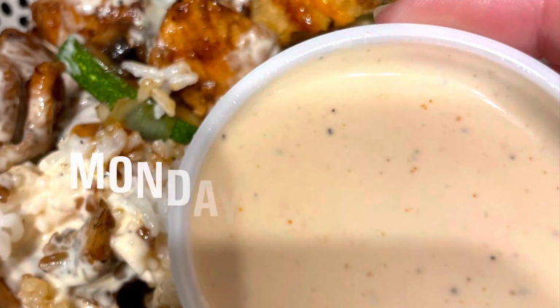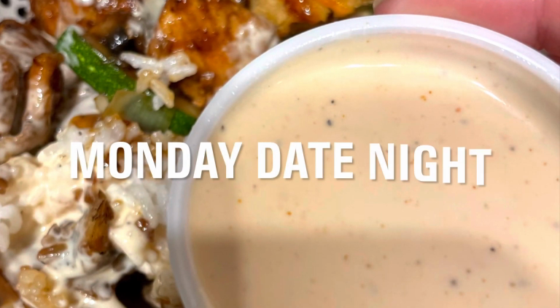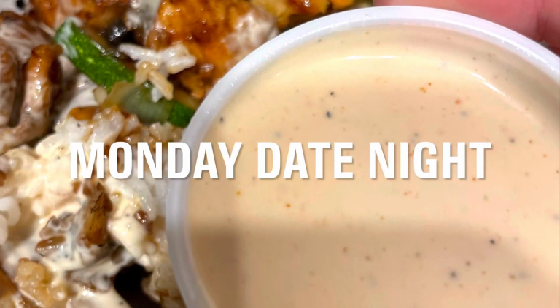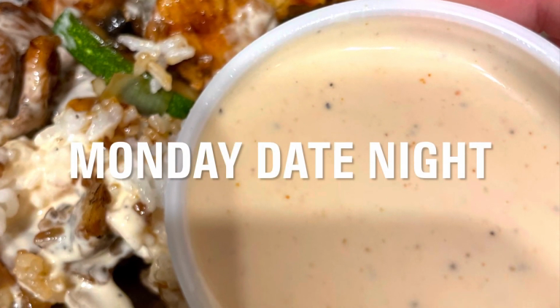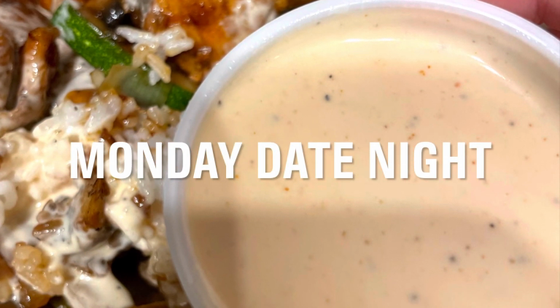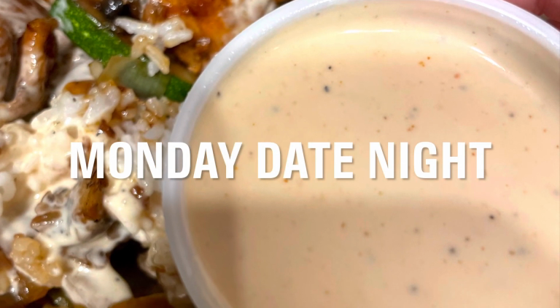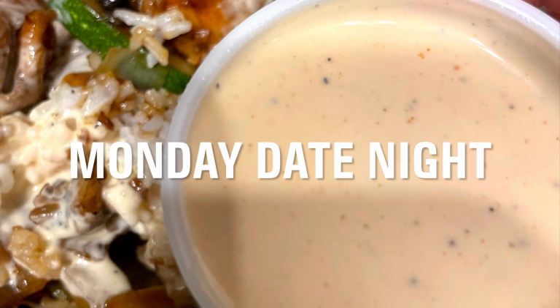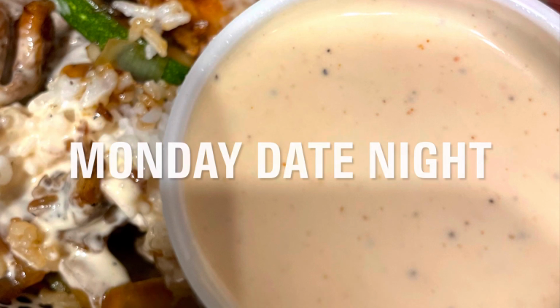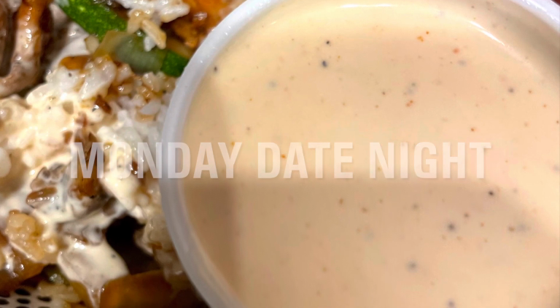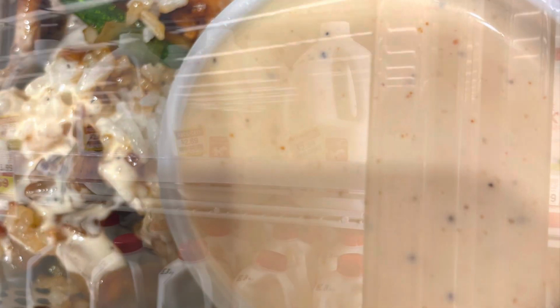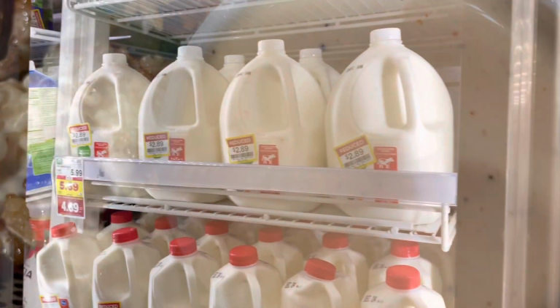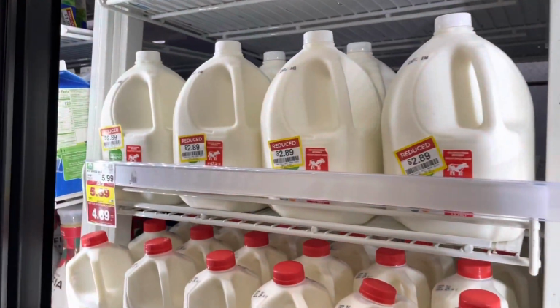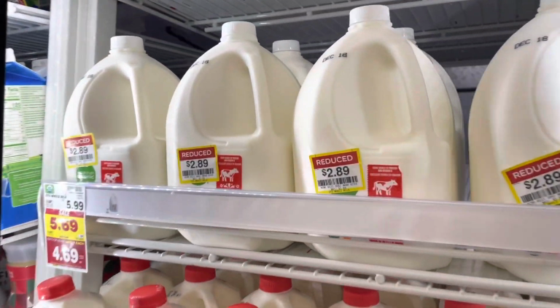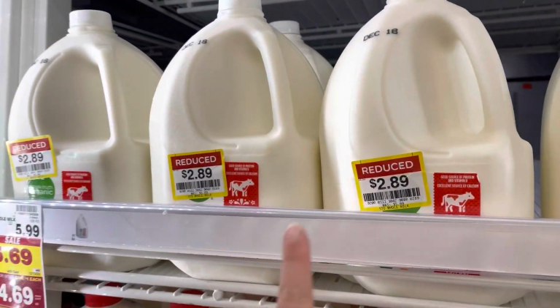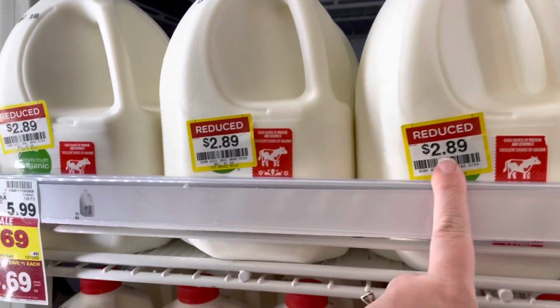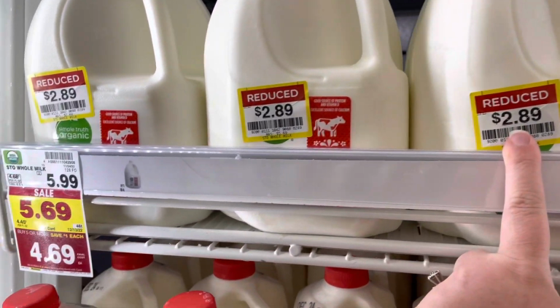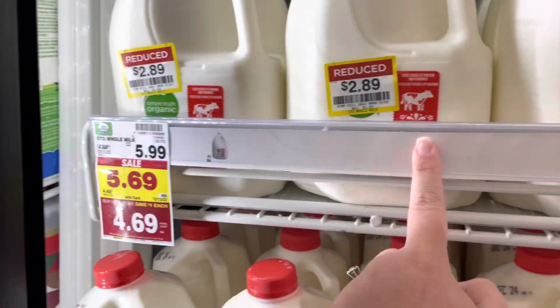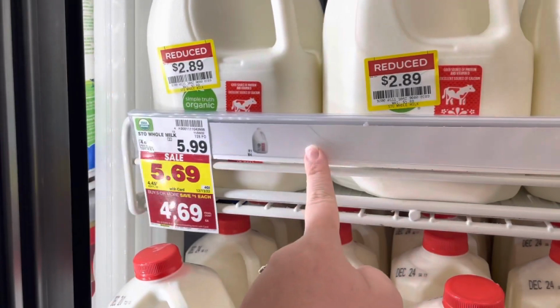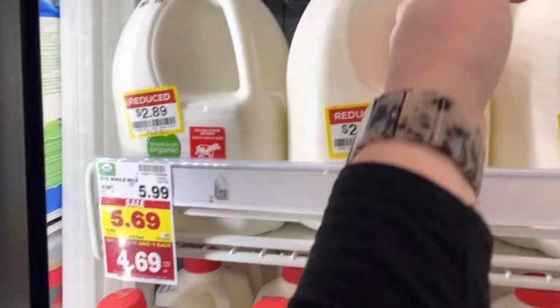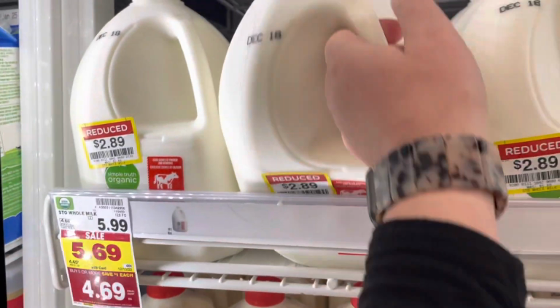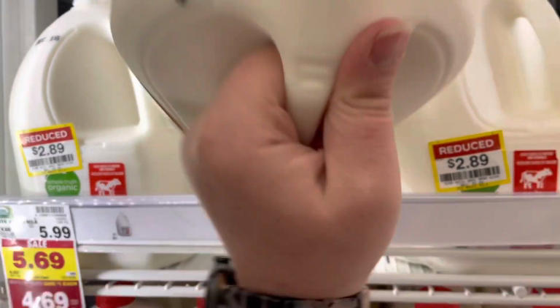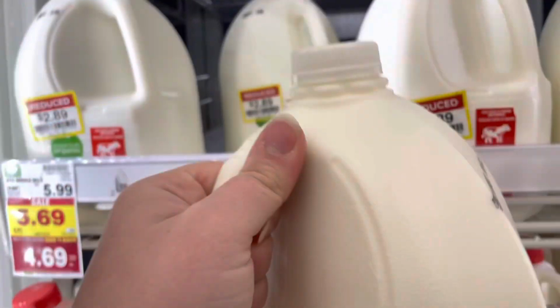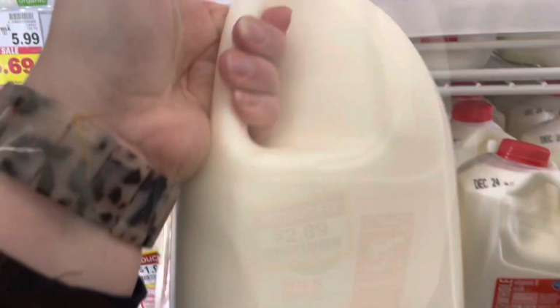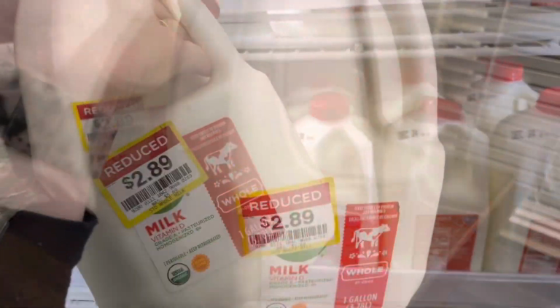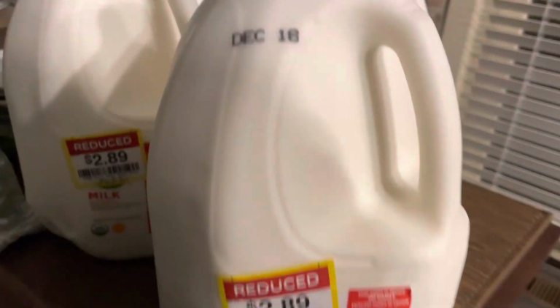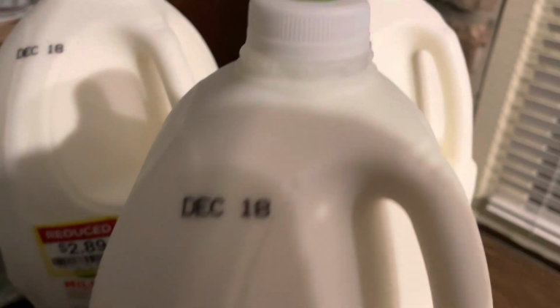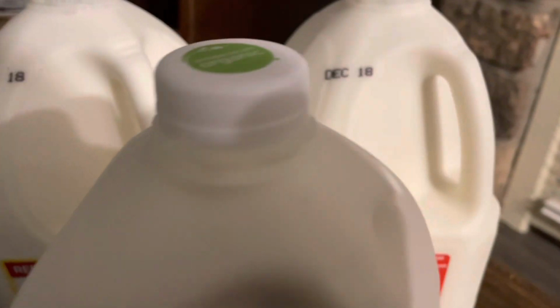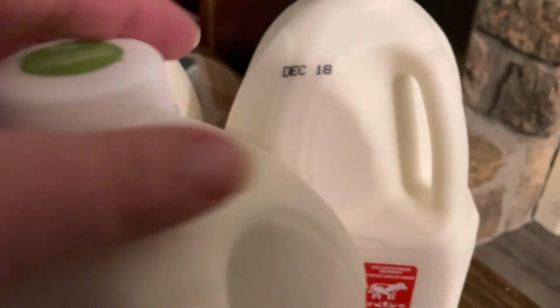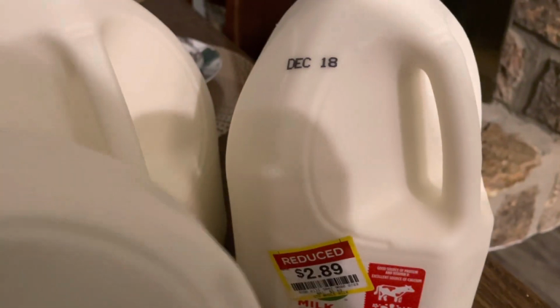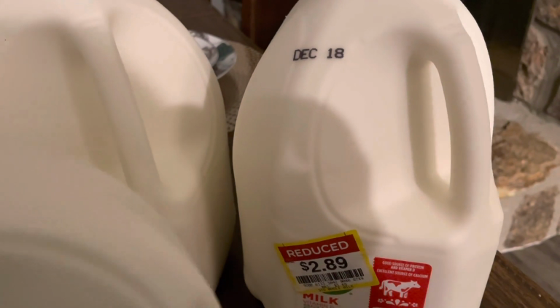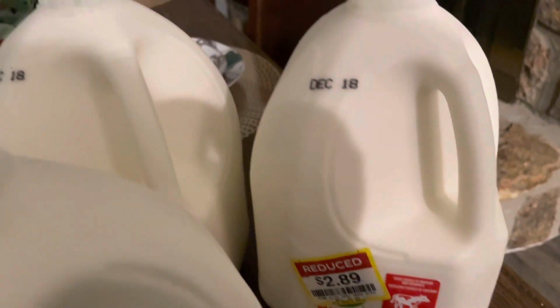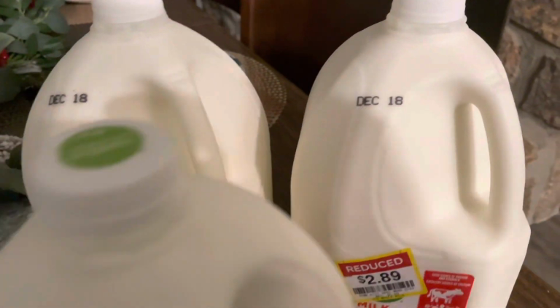Monday, the kids had a Christmas party with my mom, so Dakota and I had a date night. I also ran into the grocery store on Tuesday morning for my business and I found an incredible clearance deal on milk, so I put three gallons of organic whole milk into my freezer.